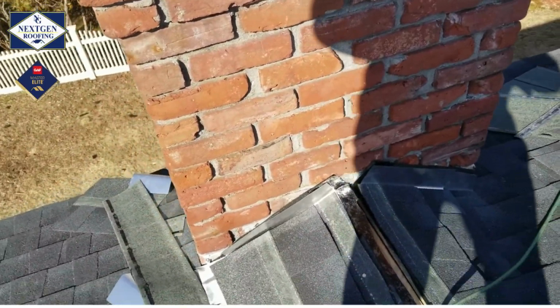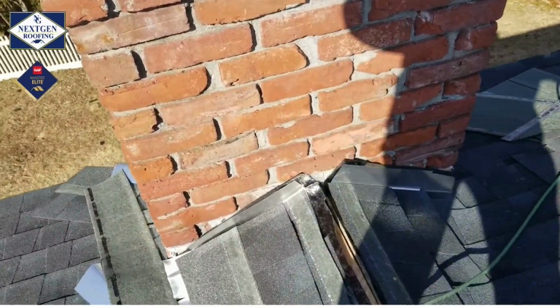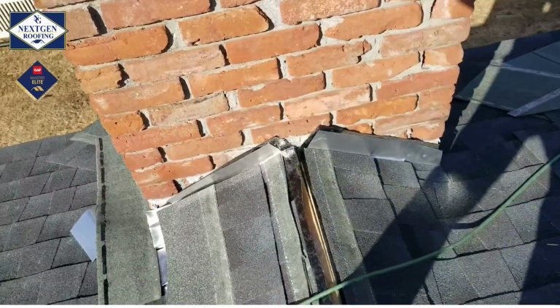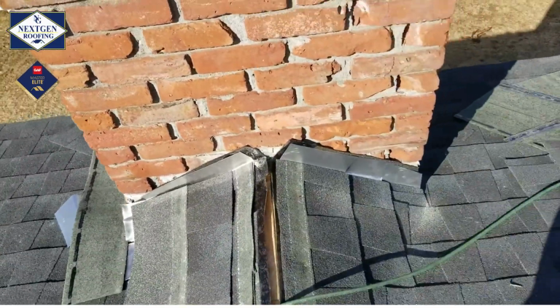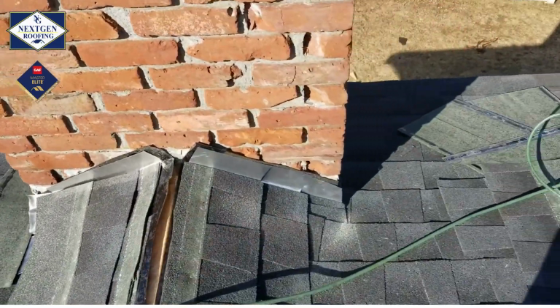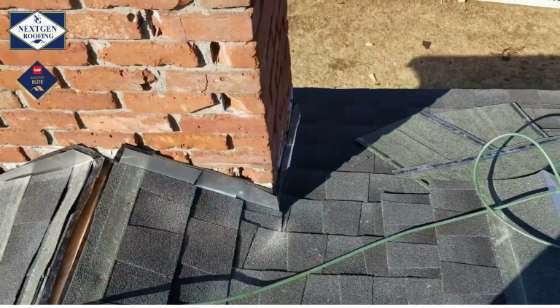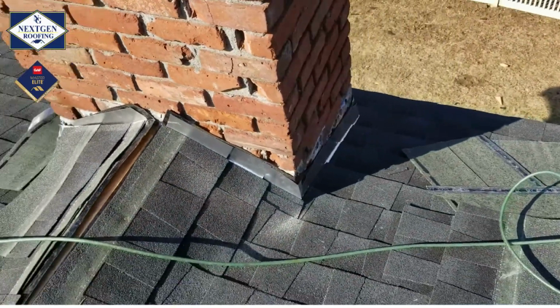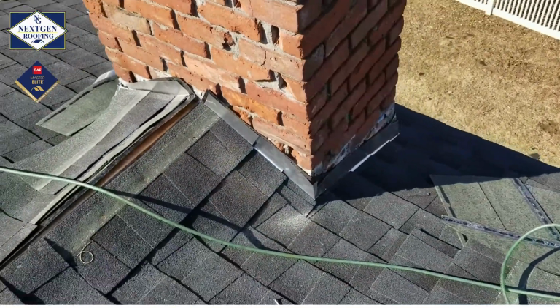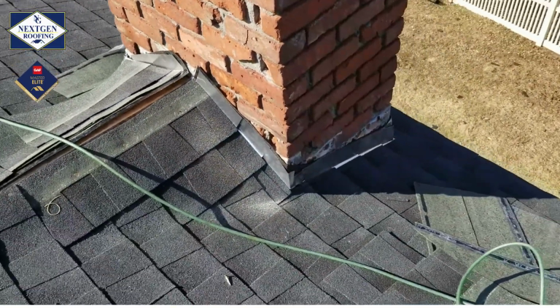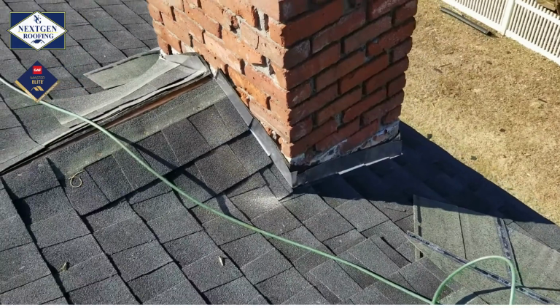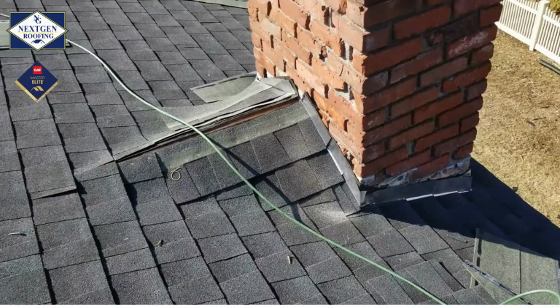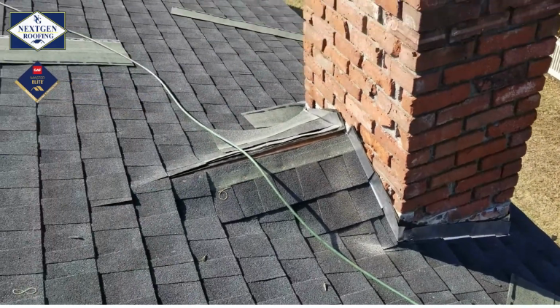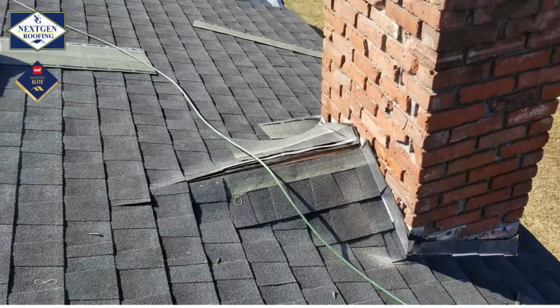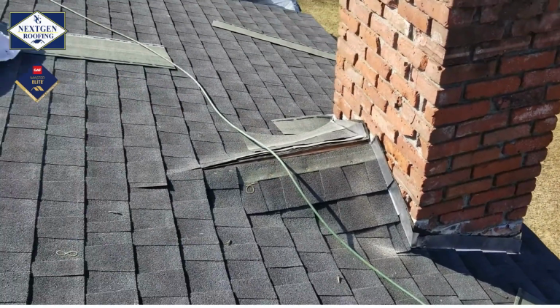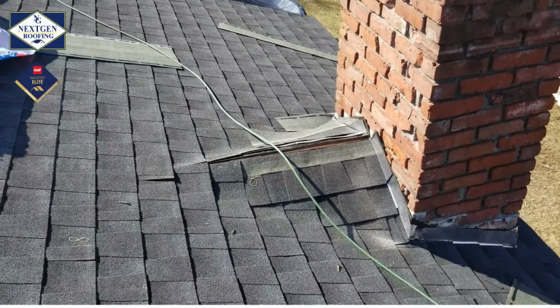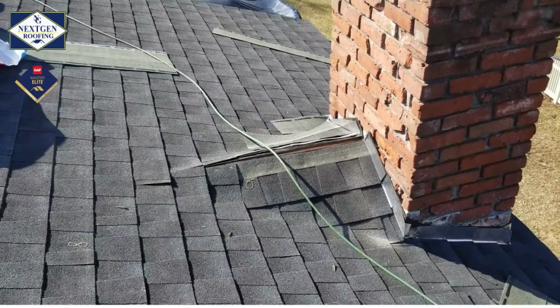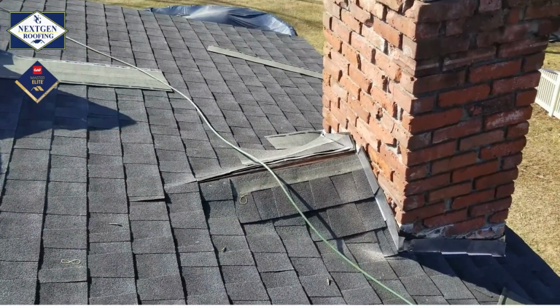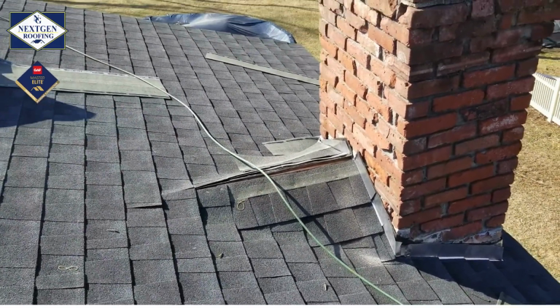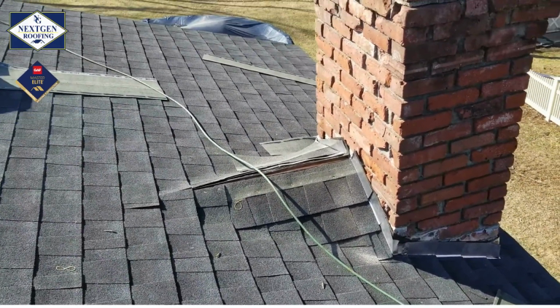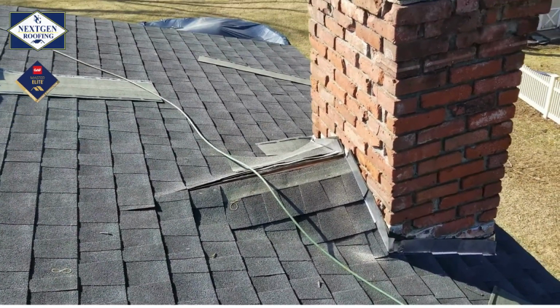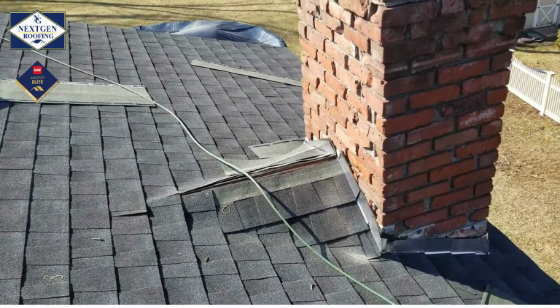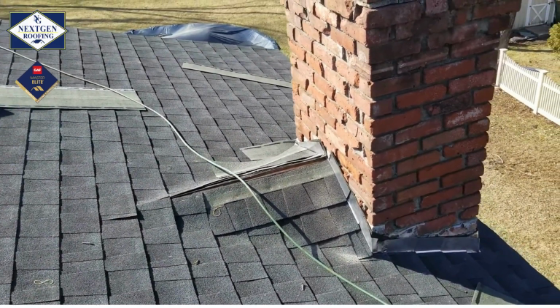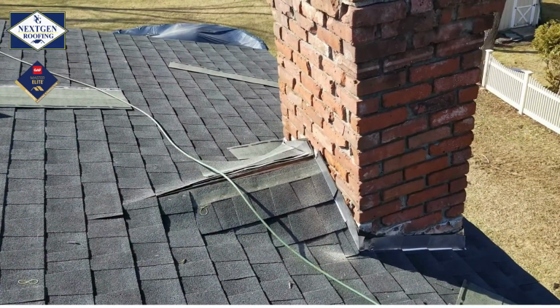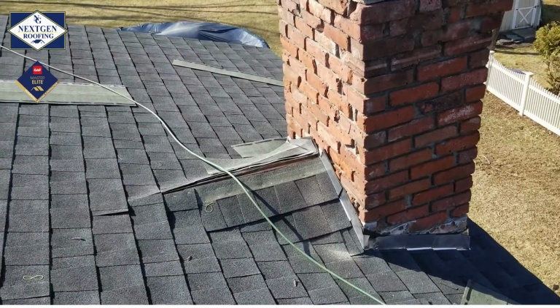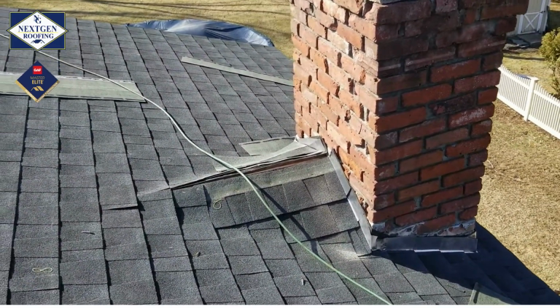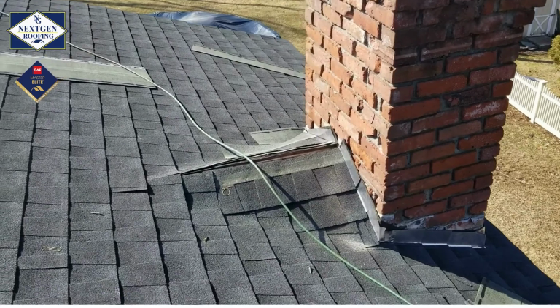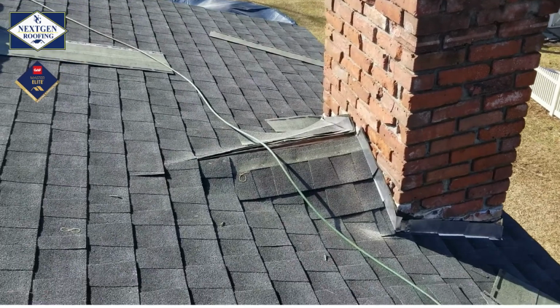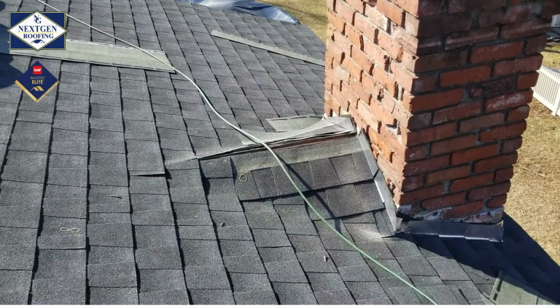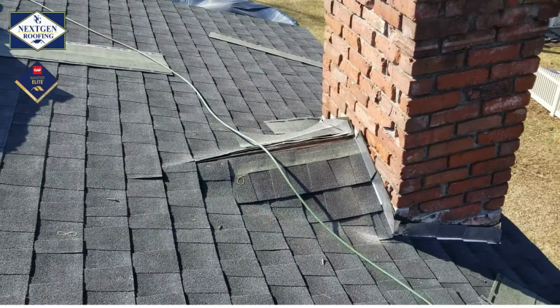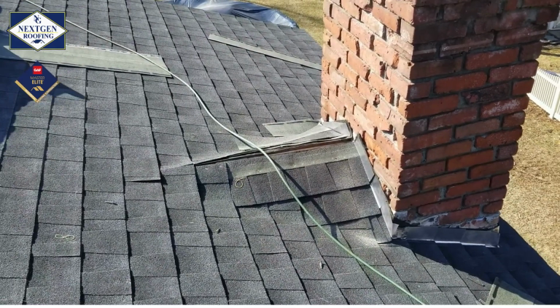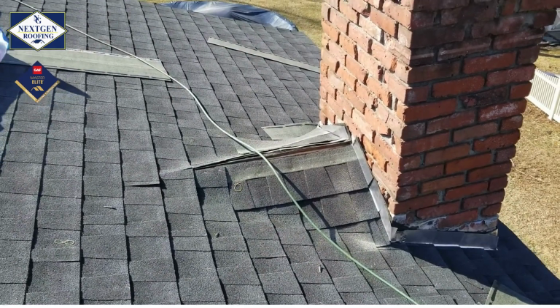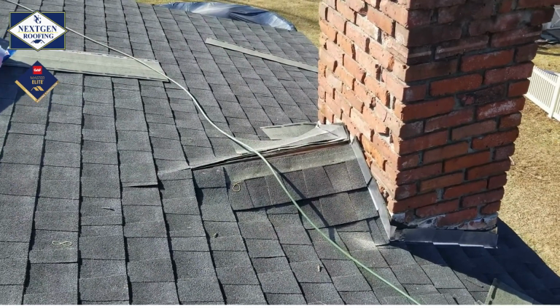Just wanted to do a quick video — it's not quite done yet, we still have to install some cap and counter flashing, but that's the way a cricket should look.